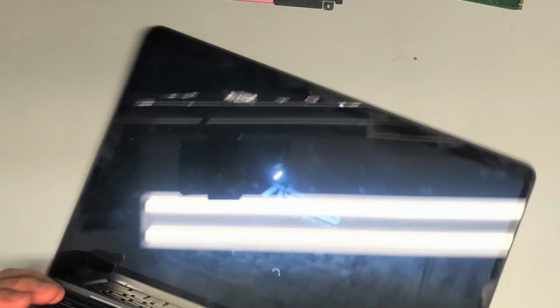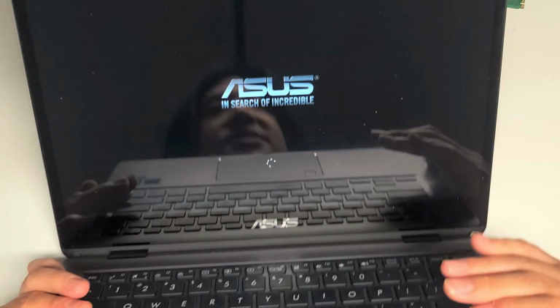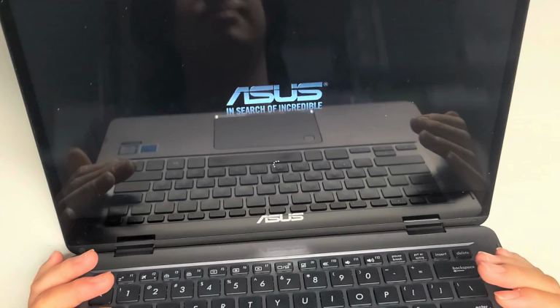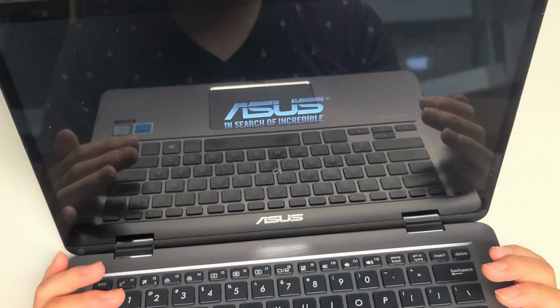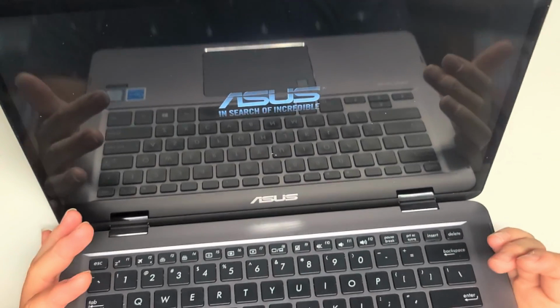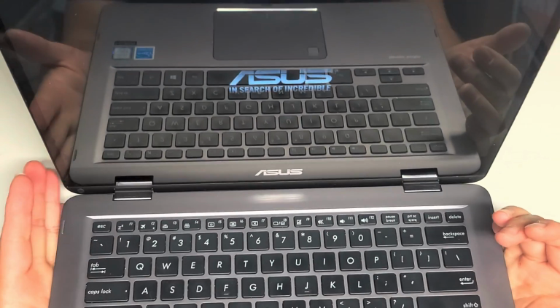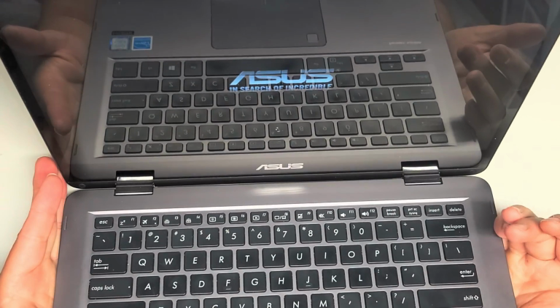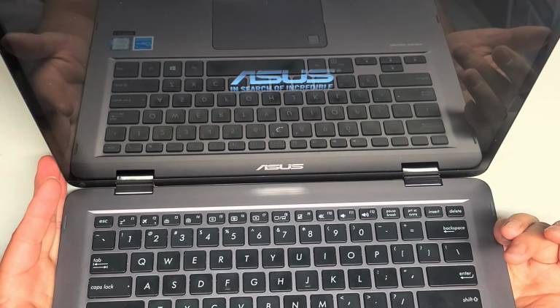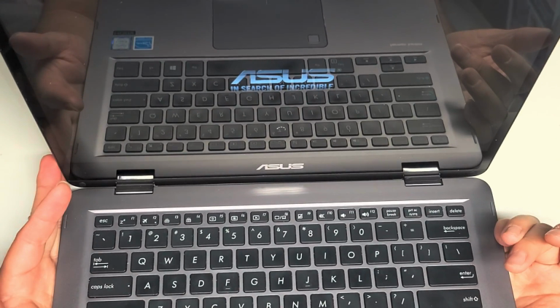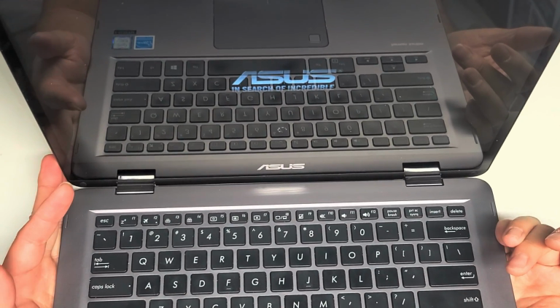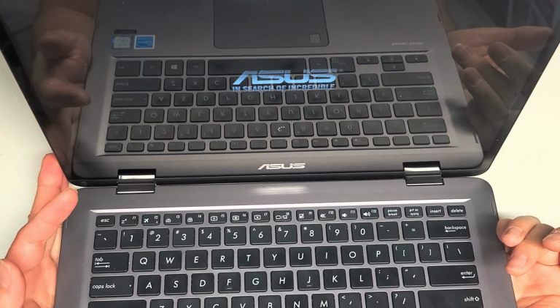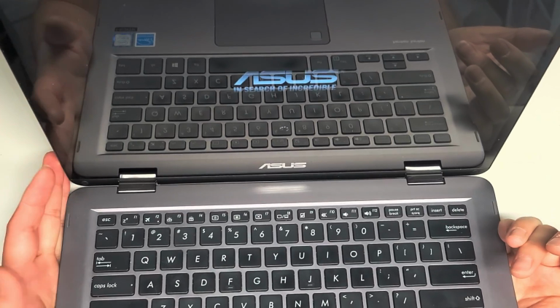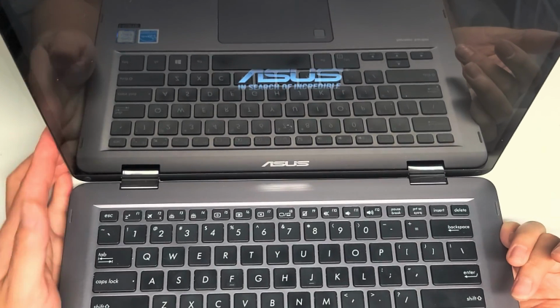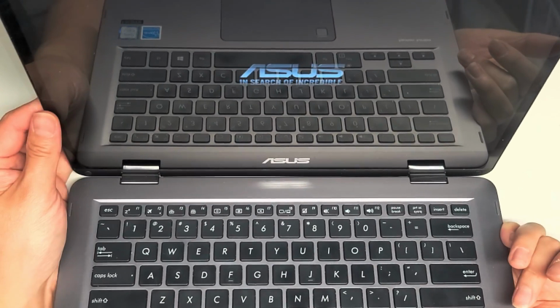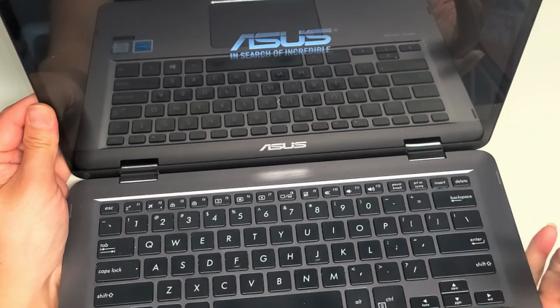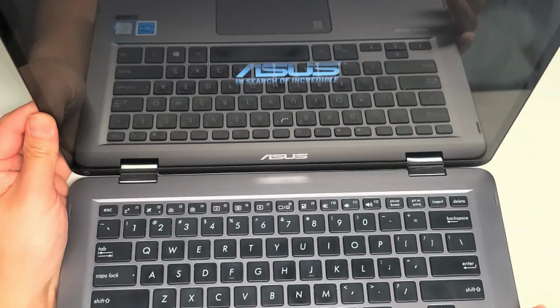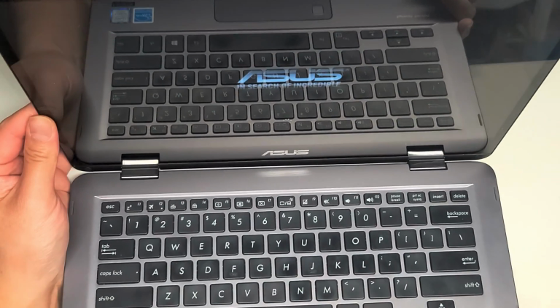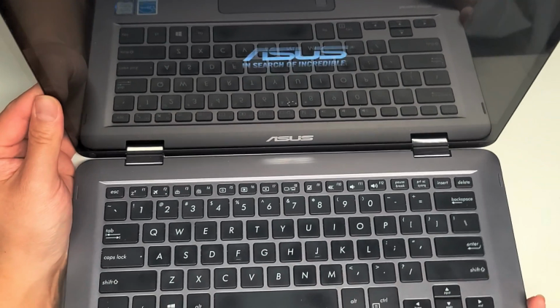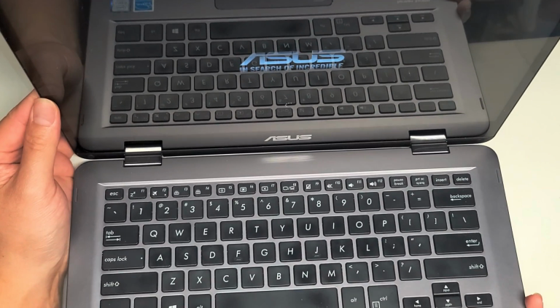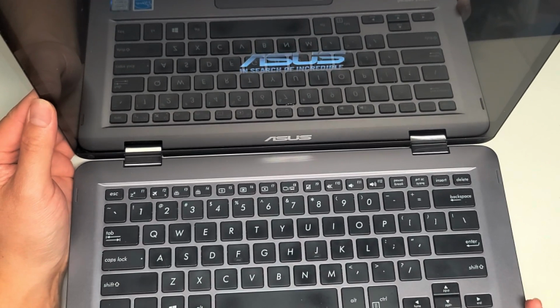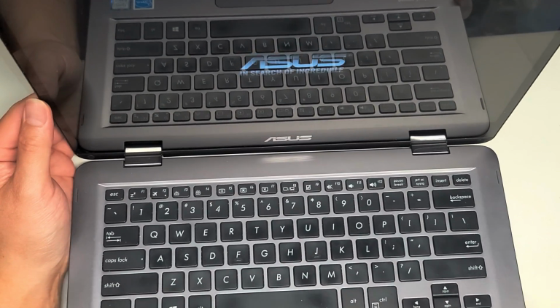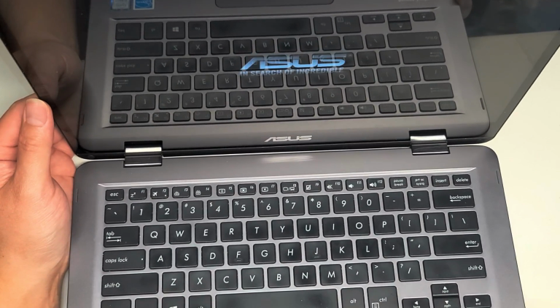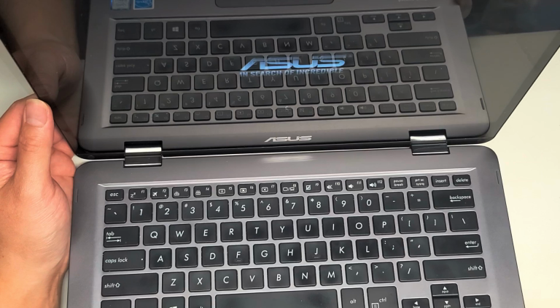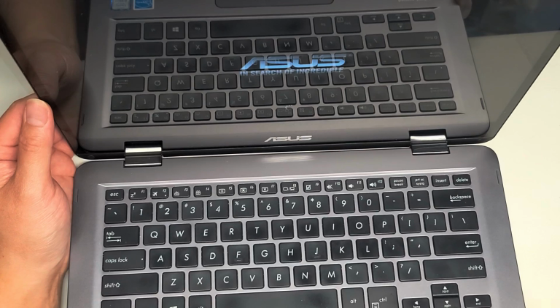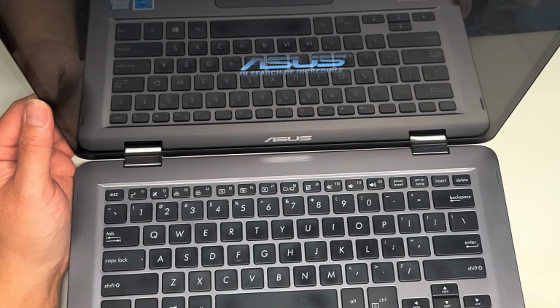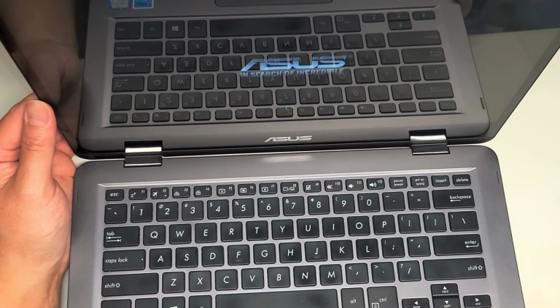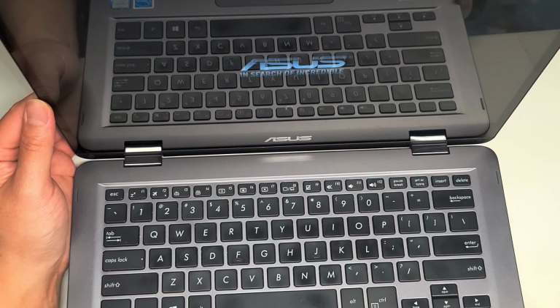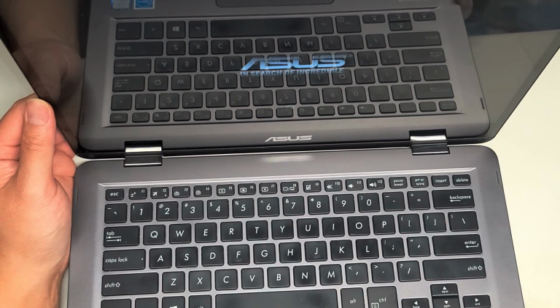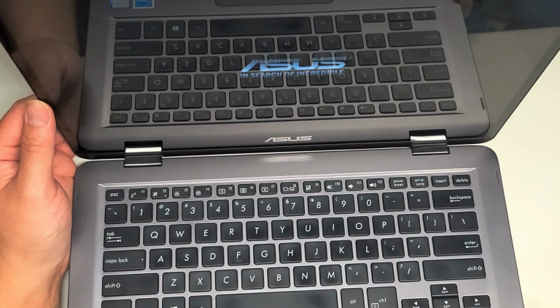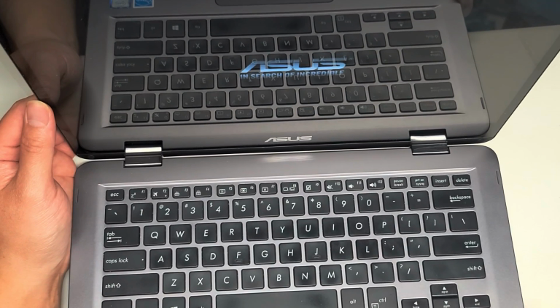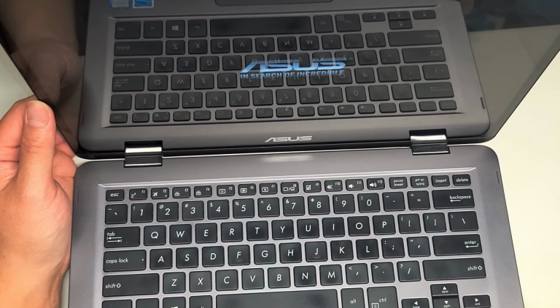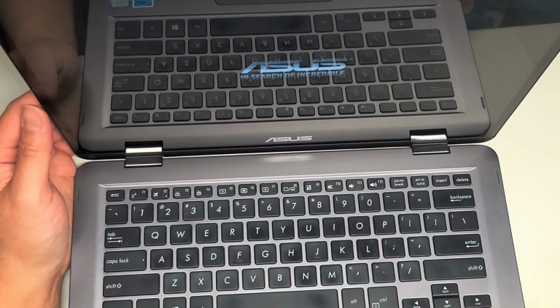I cloned the M.2 SATA SSD onto the new drive using Macrium Reflect Free. If you want a link to that, just let me know — I have a link showing how to do that and the cloning process.